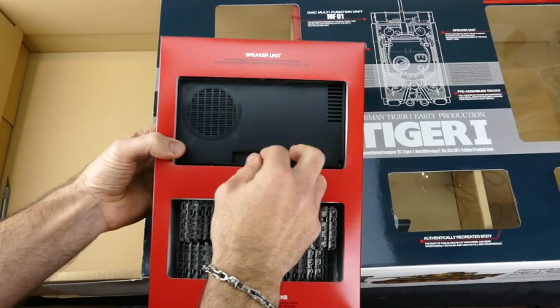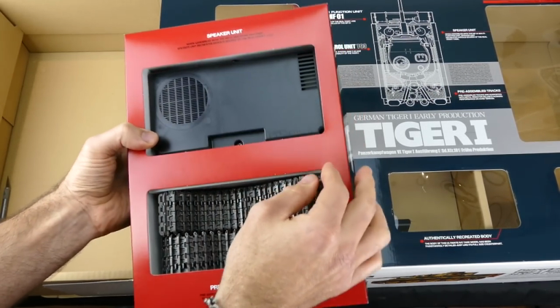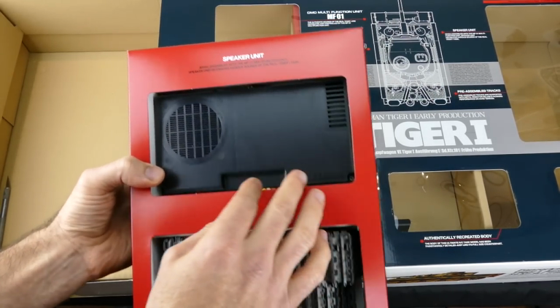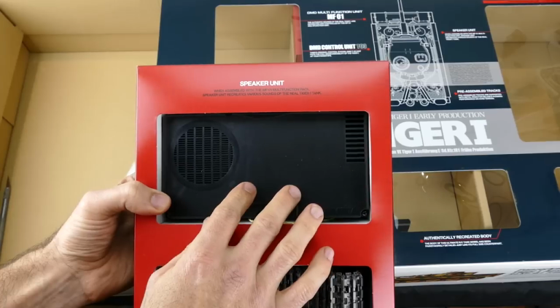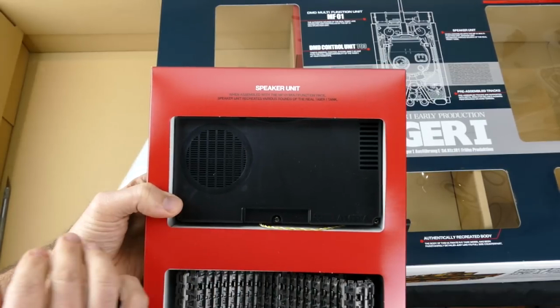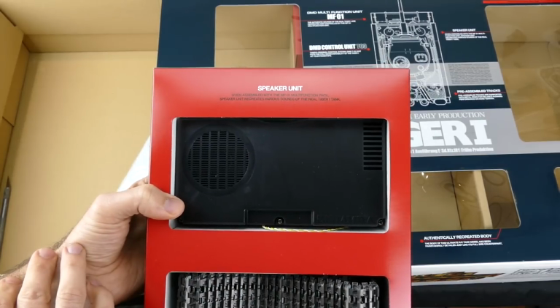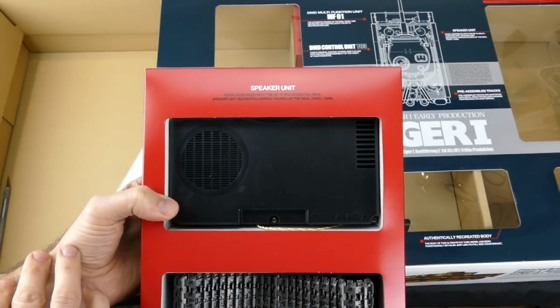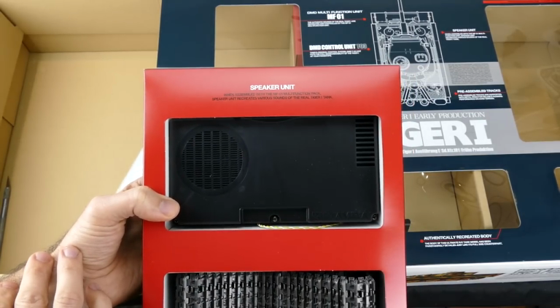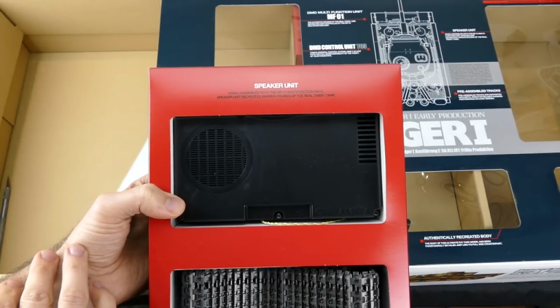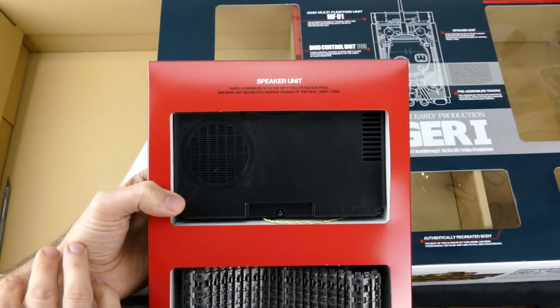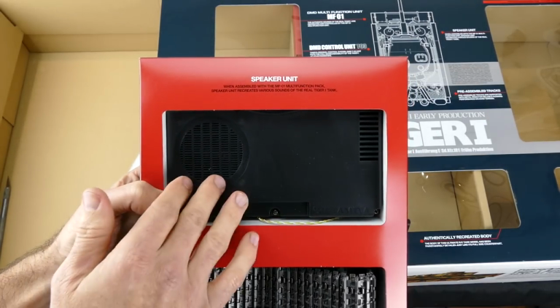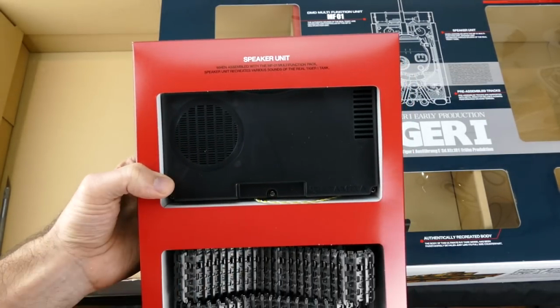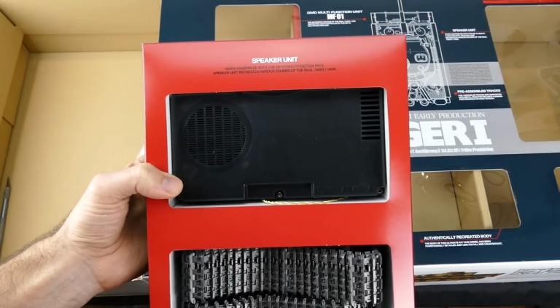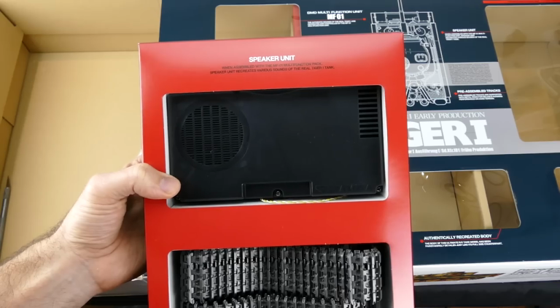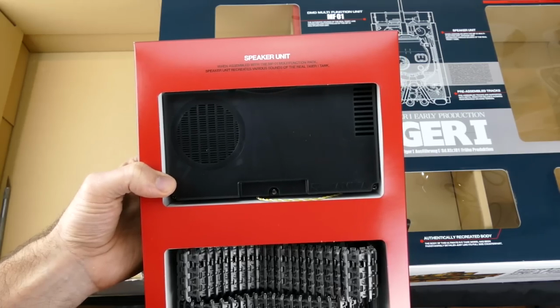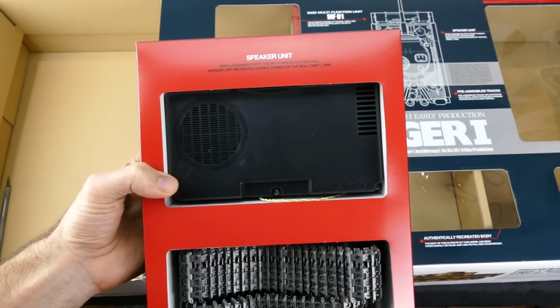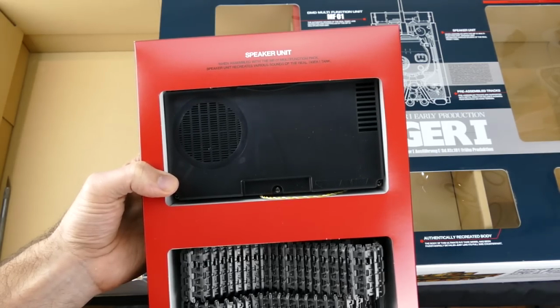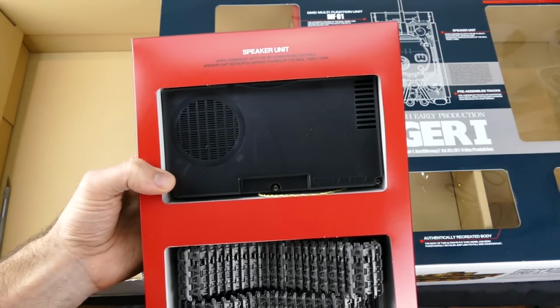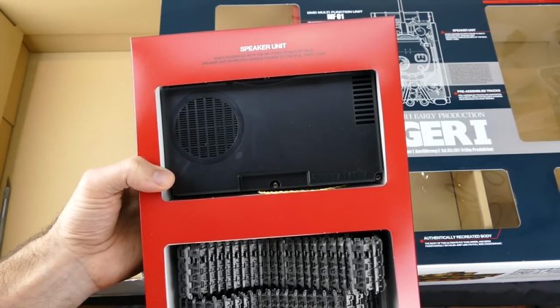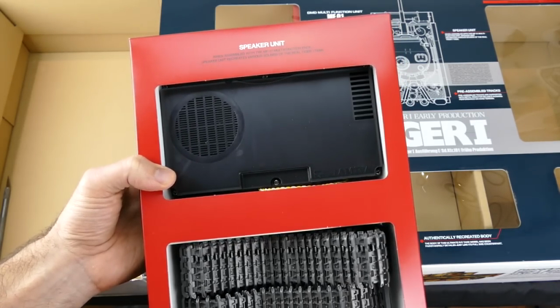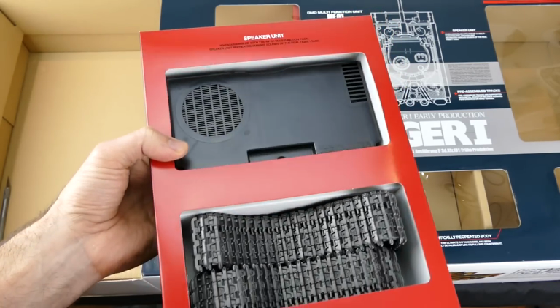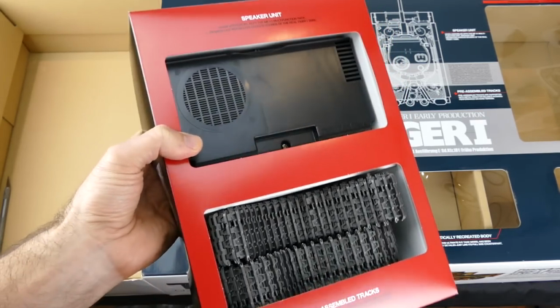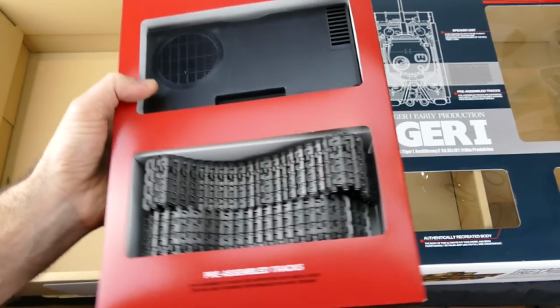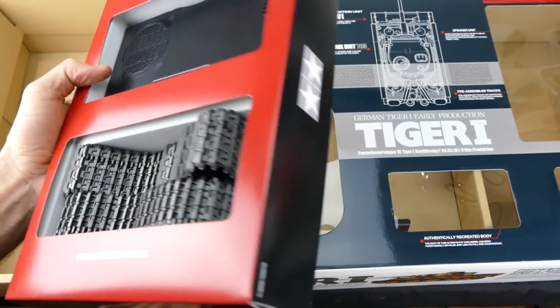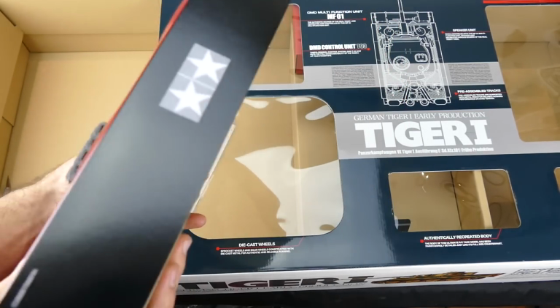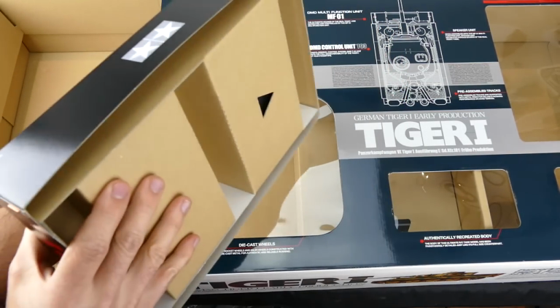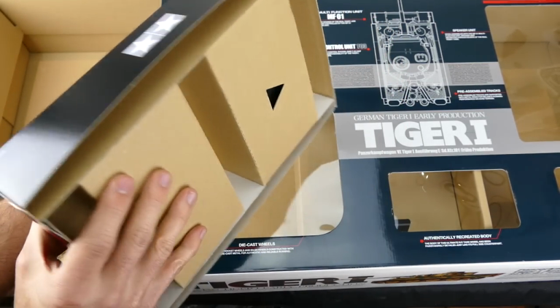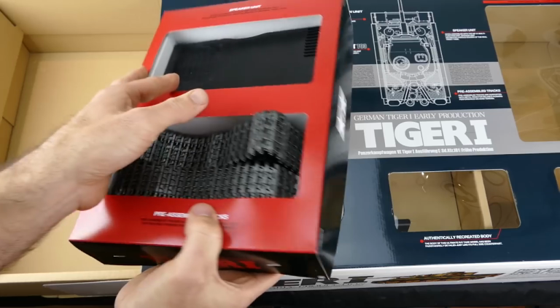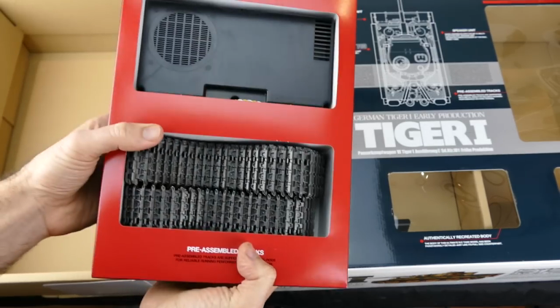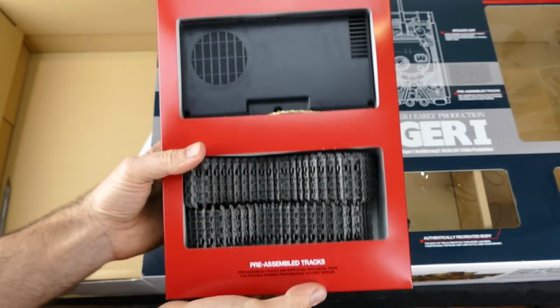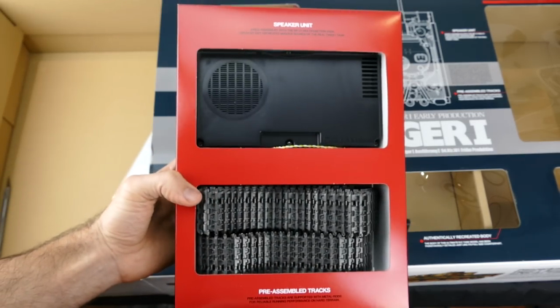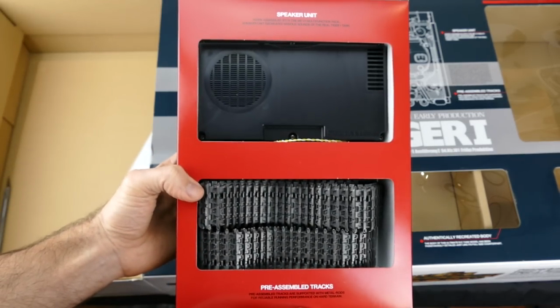Here we have the actual speaker unit, so that obviously will recreate the very sounds of the real Tiger tank.